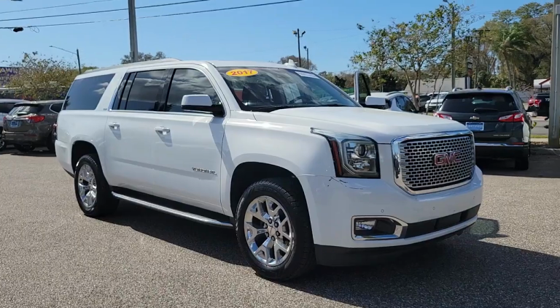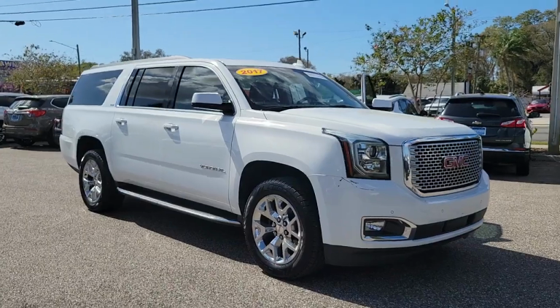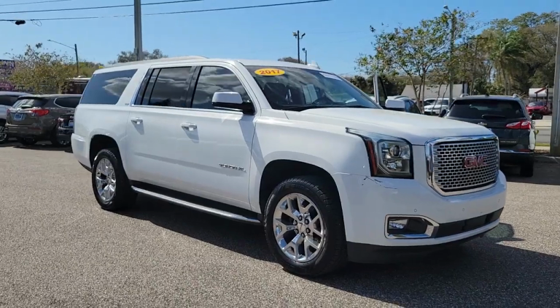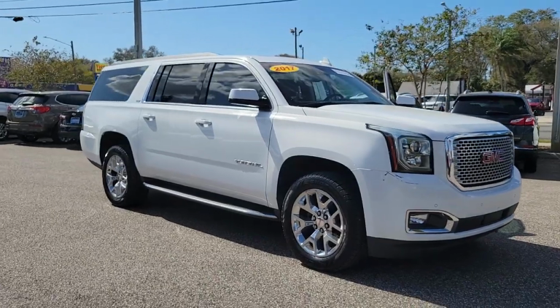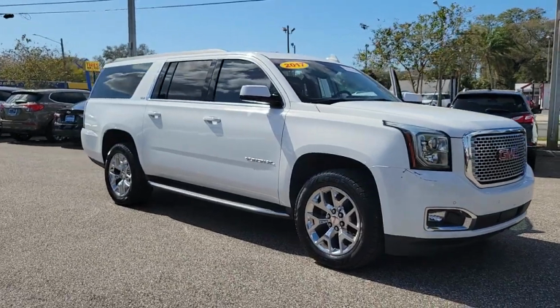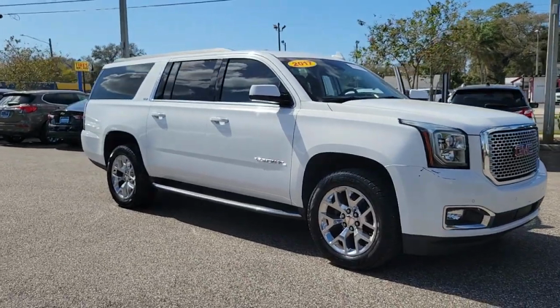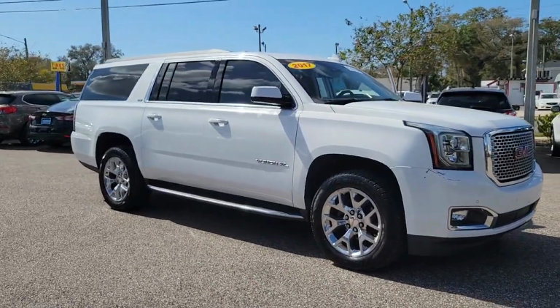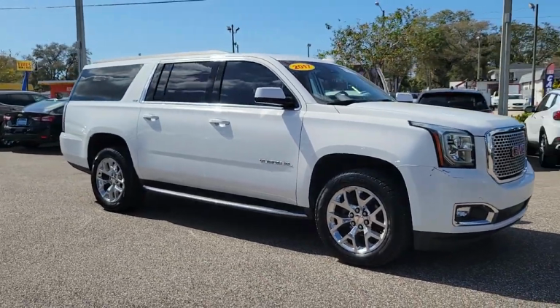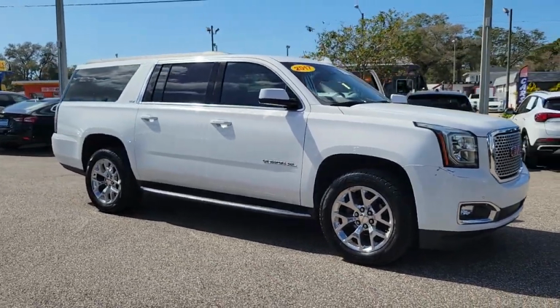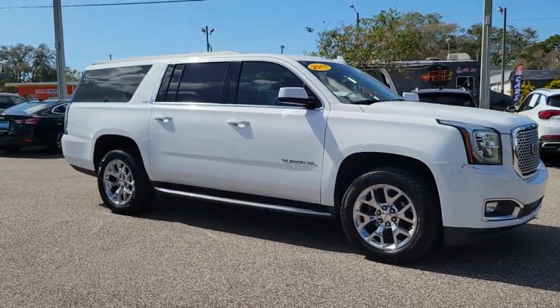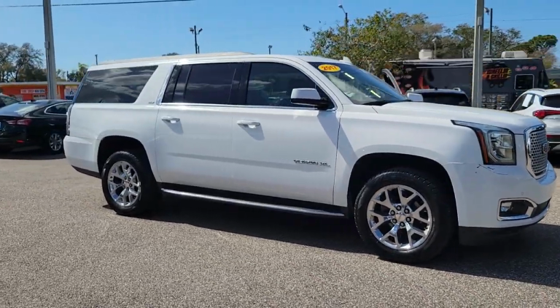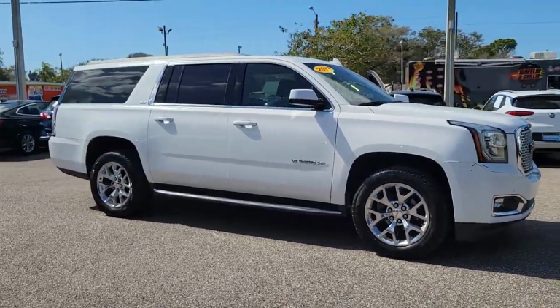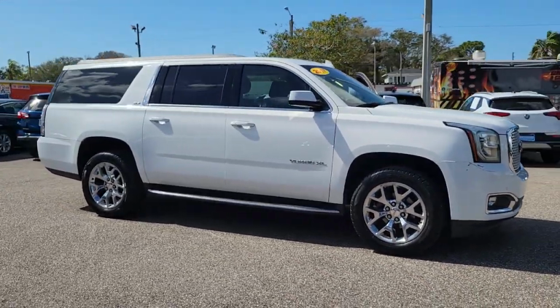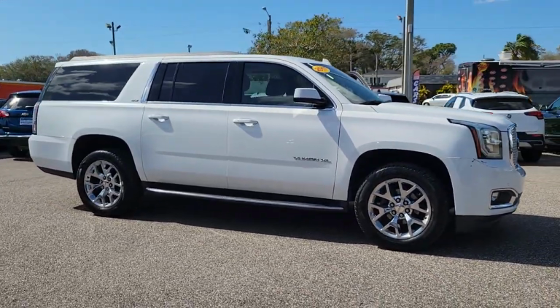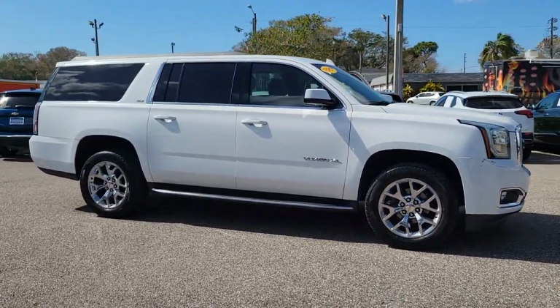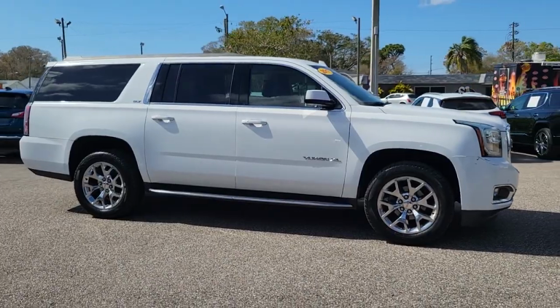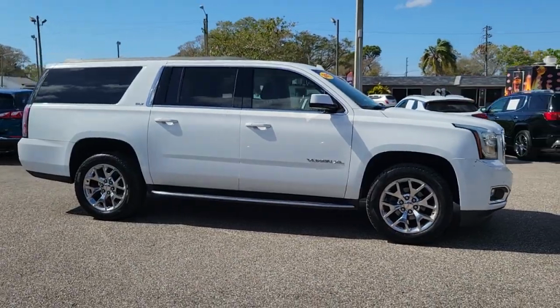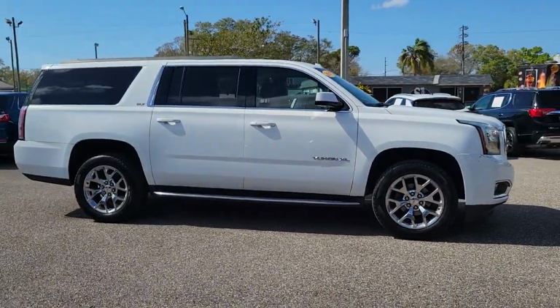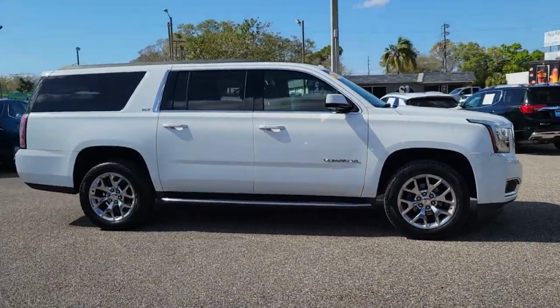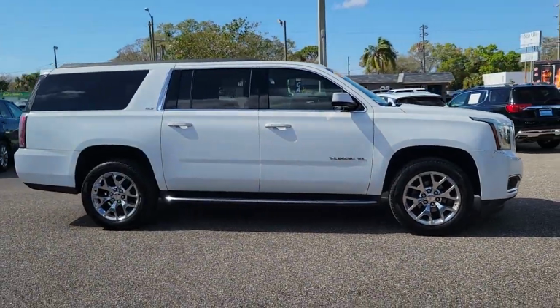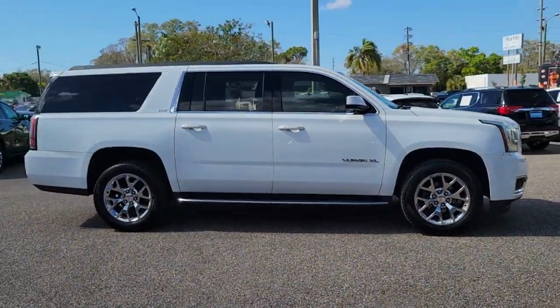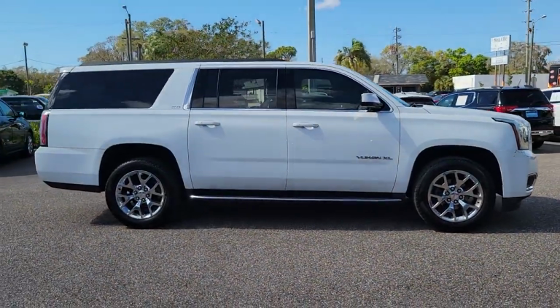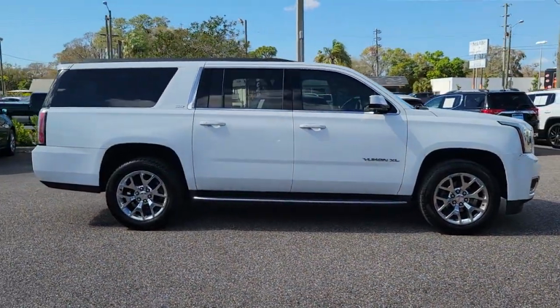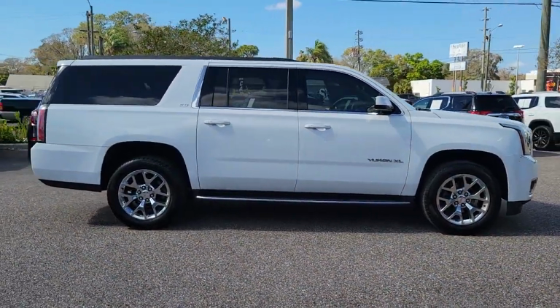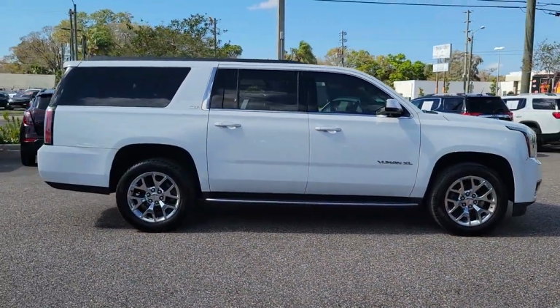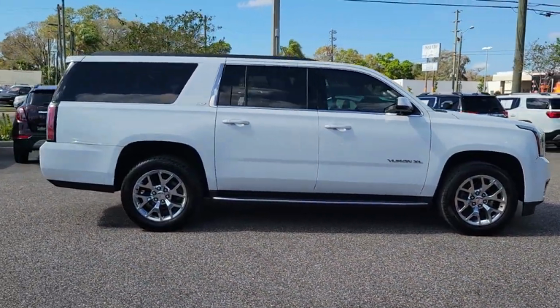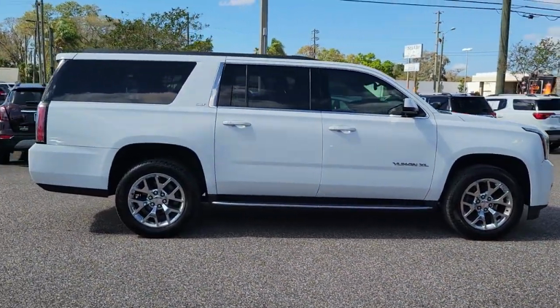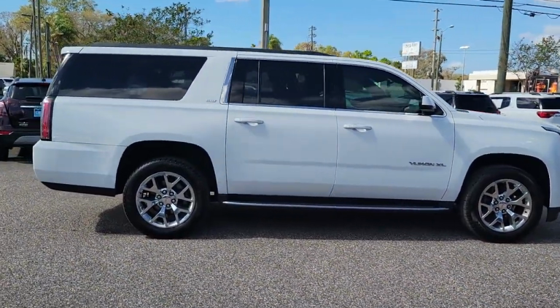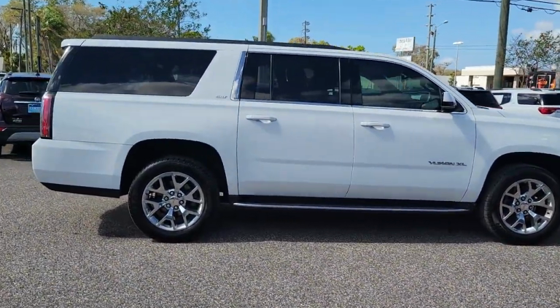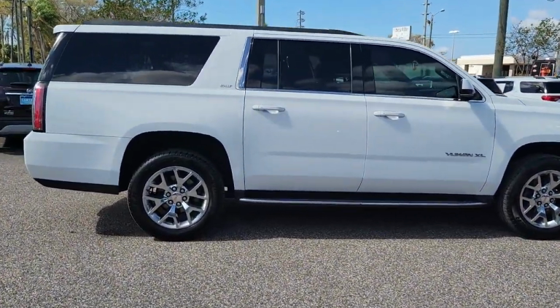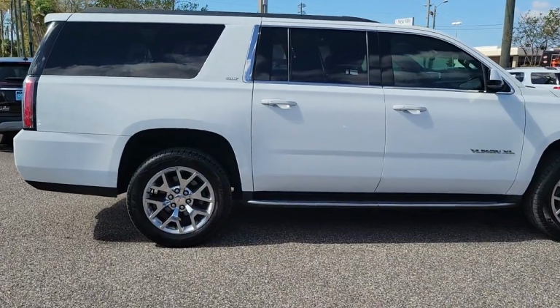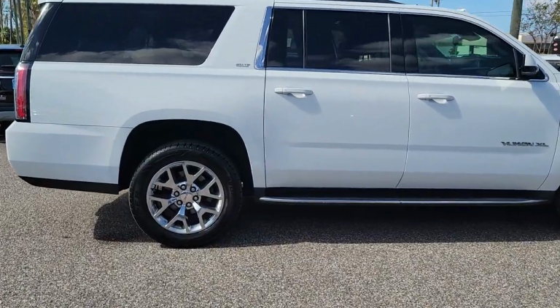Get into a car with value. 2017 GMC Yukon XL. With less than 110,000 miles on the odometer, this vehicle stands out from the rest.